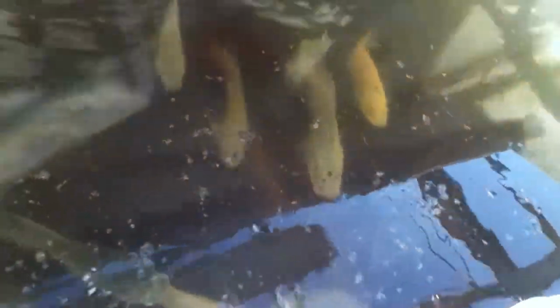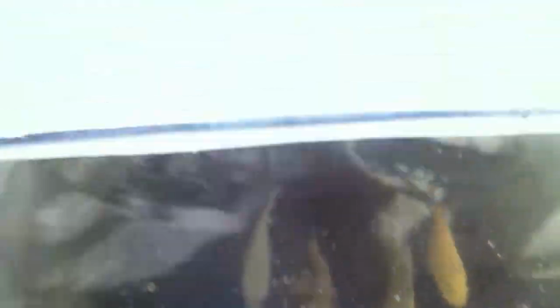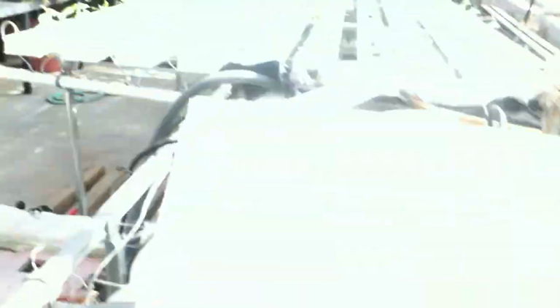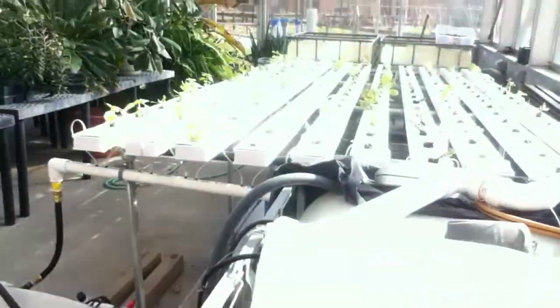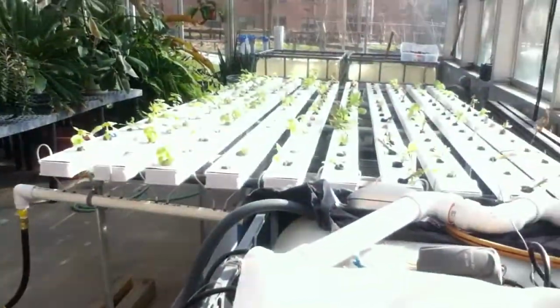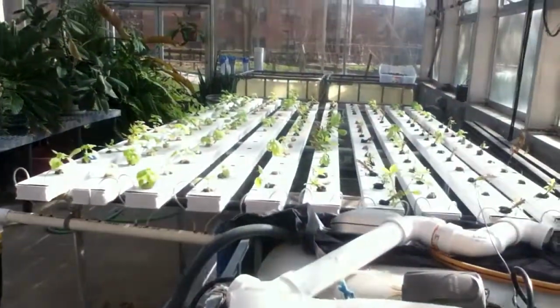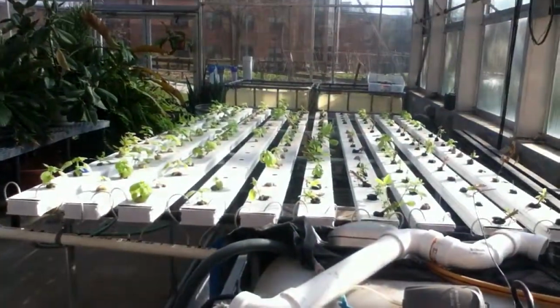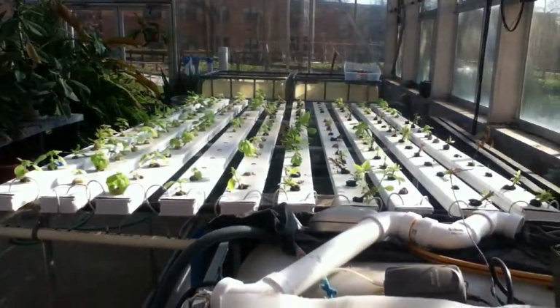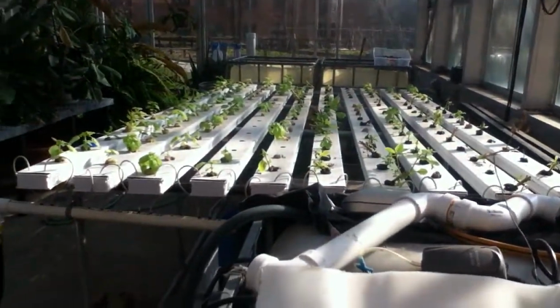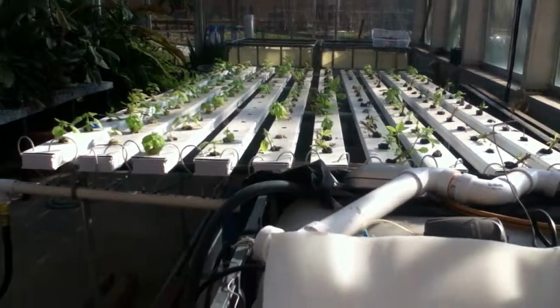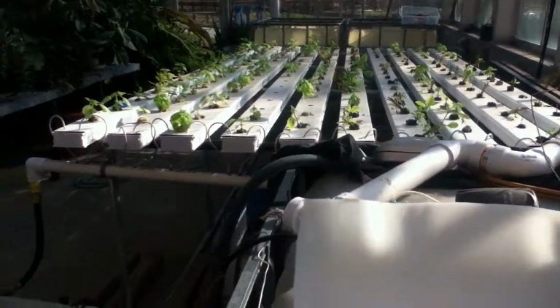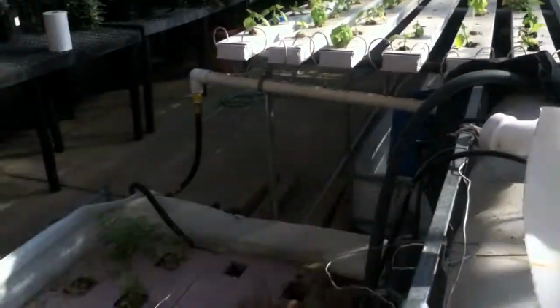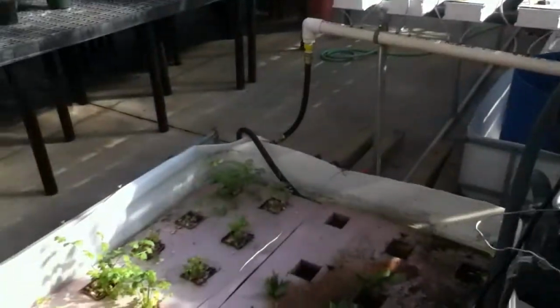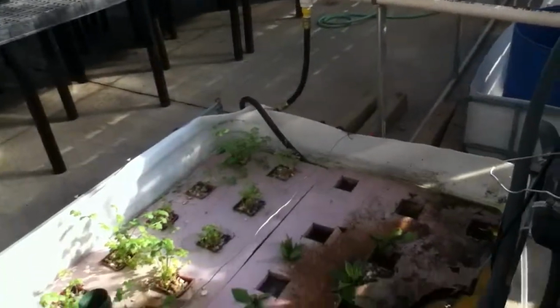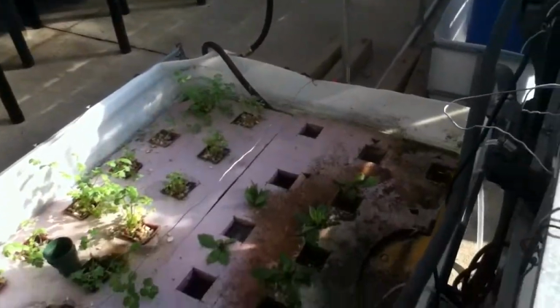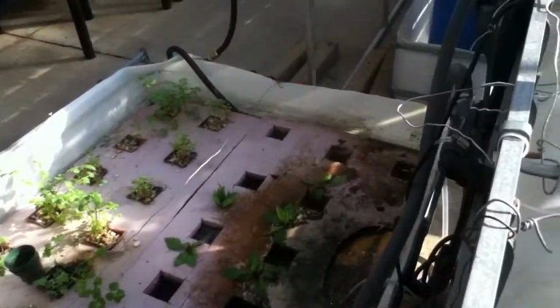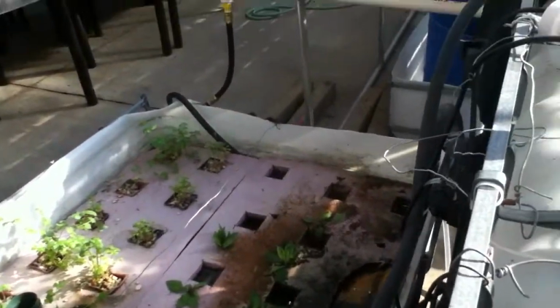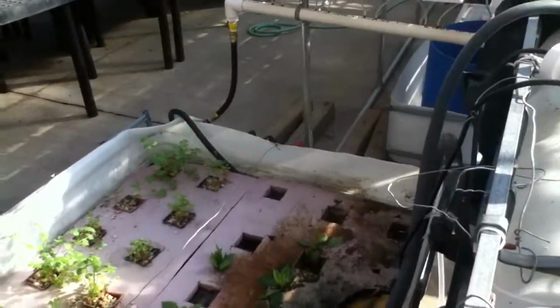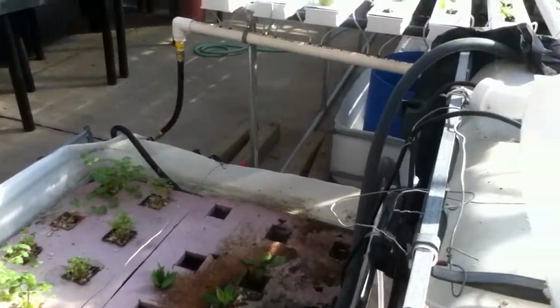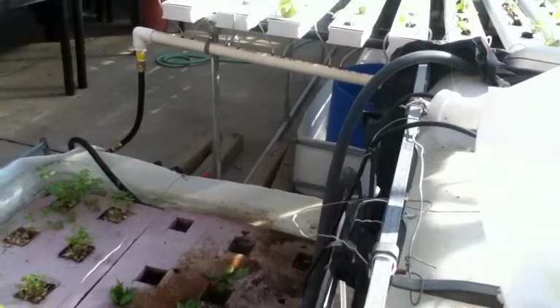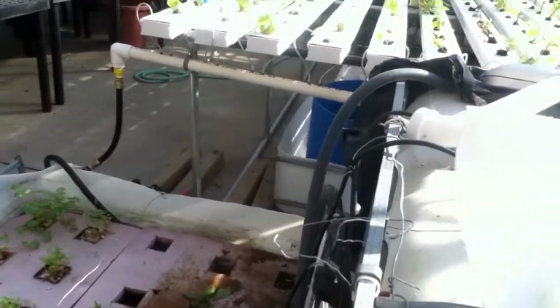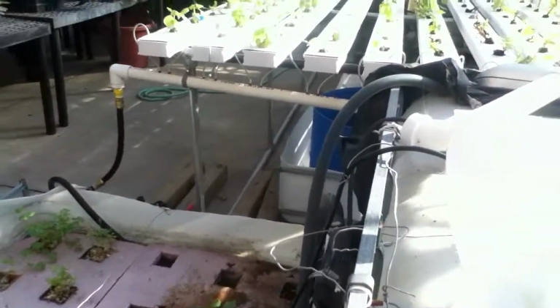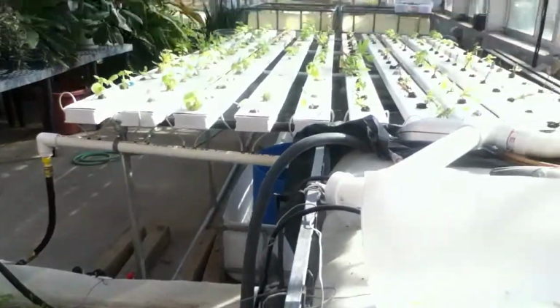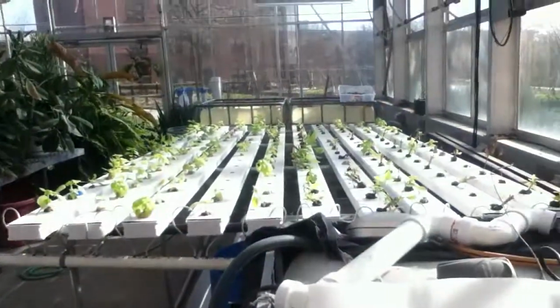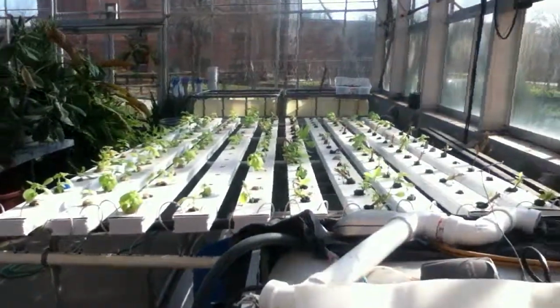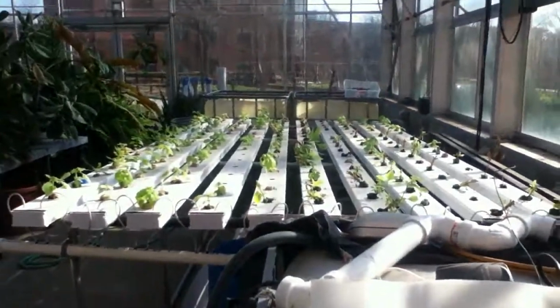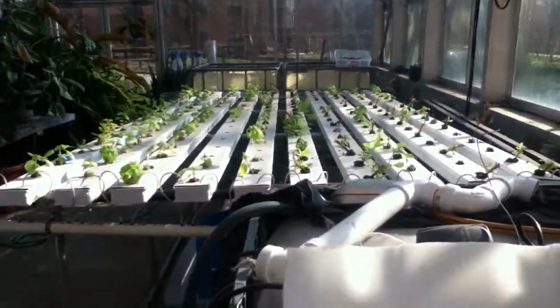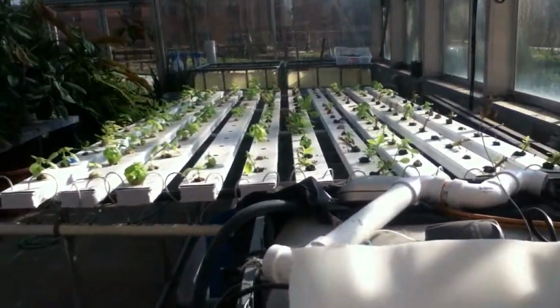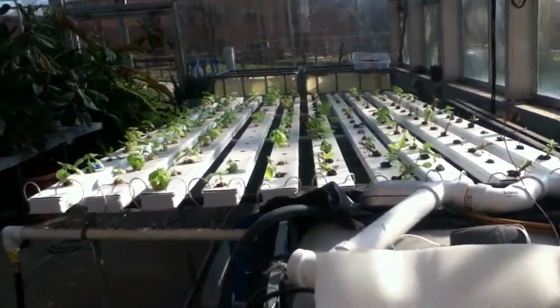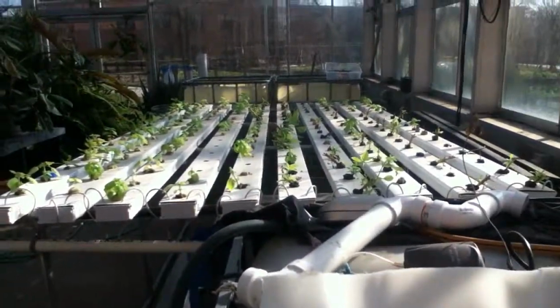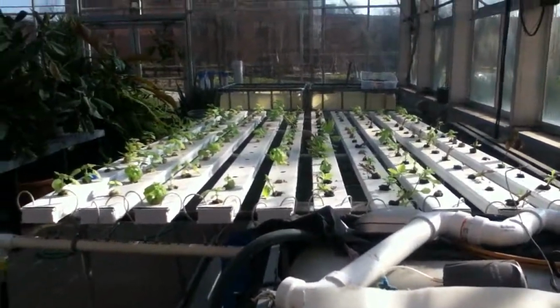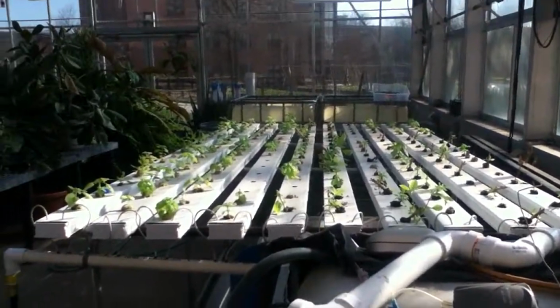So that's the aquaponic system — it seems to be bouncing back very well from the harvest. The fish seem to be doing great, the cilantro's growing, and our small plants have rooted, so we'll get more plants into the top of the system shortly. Thanks for watching.